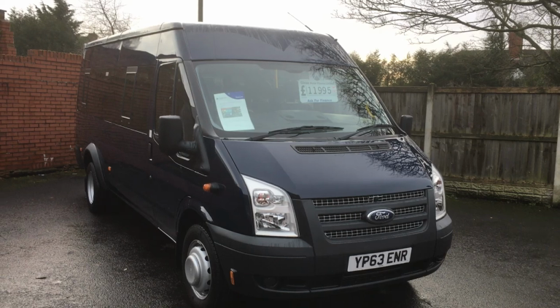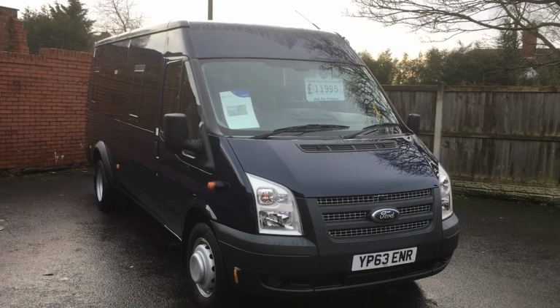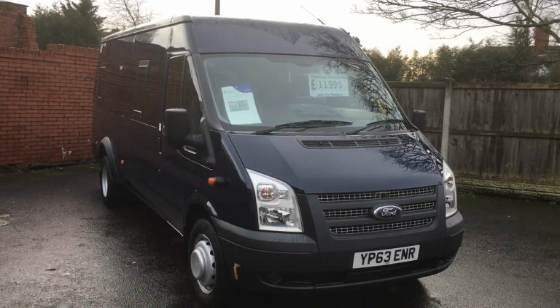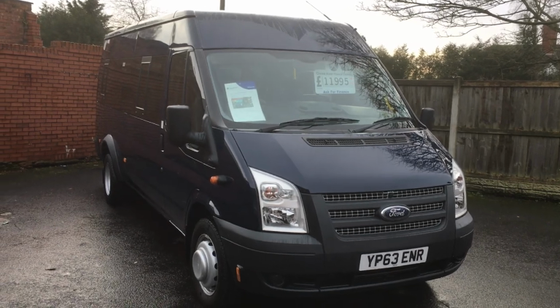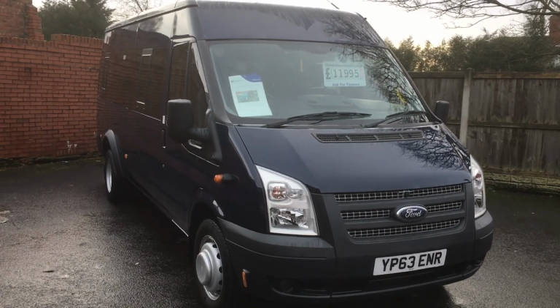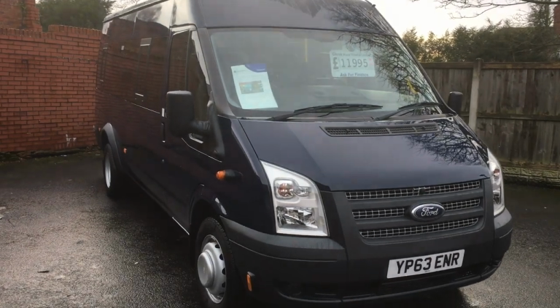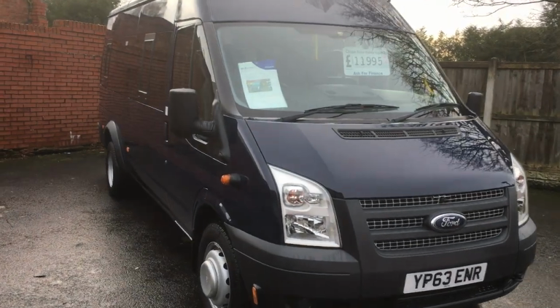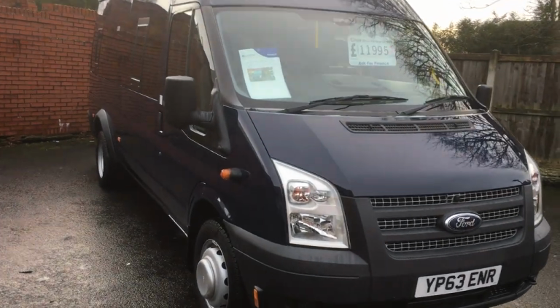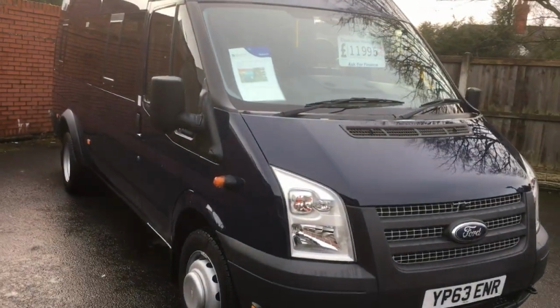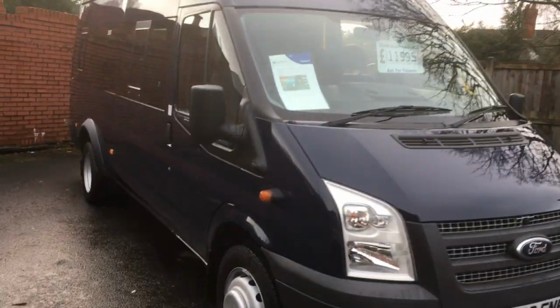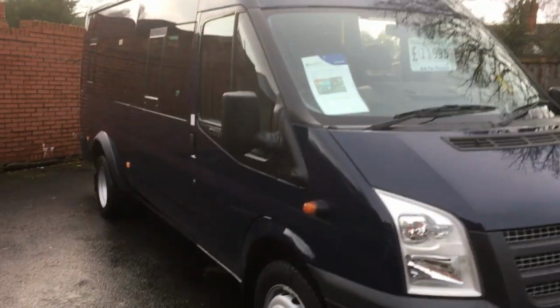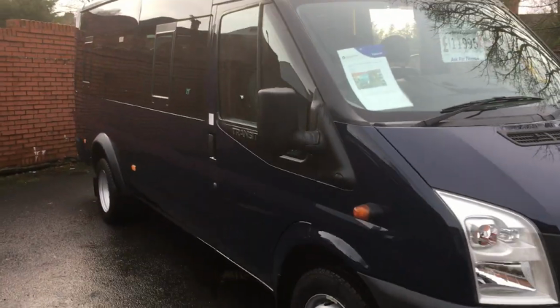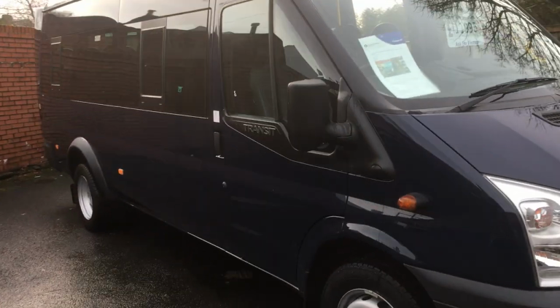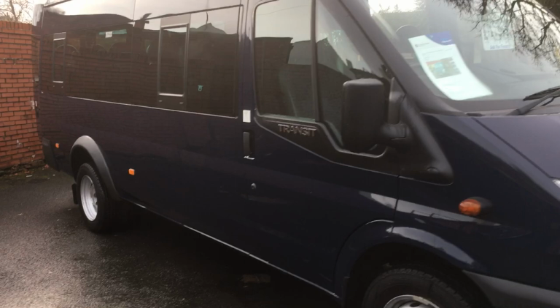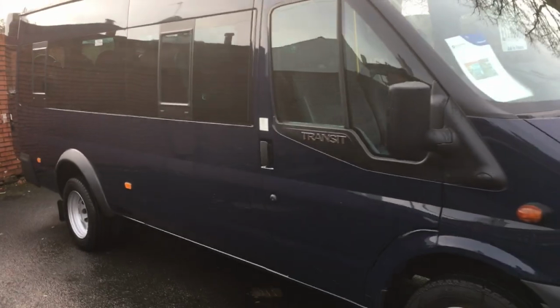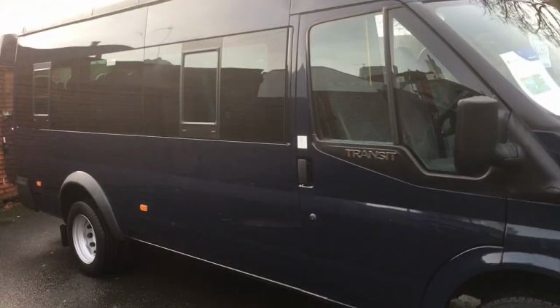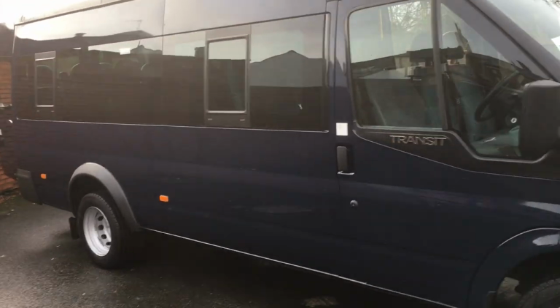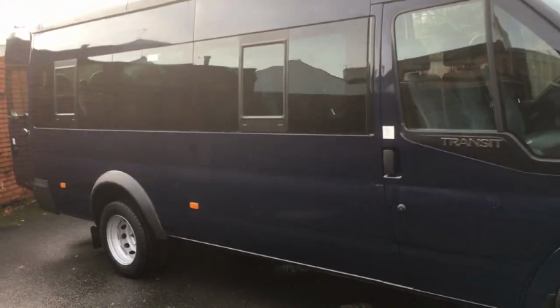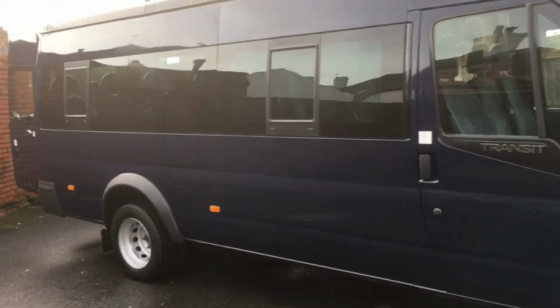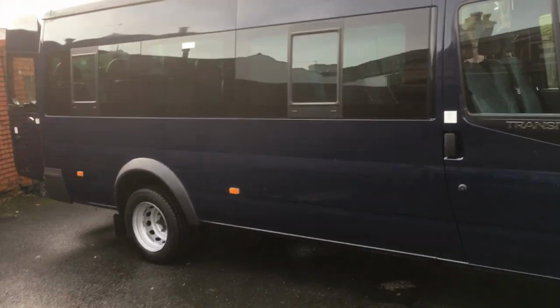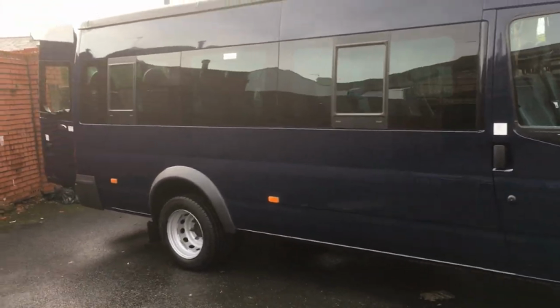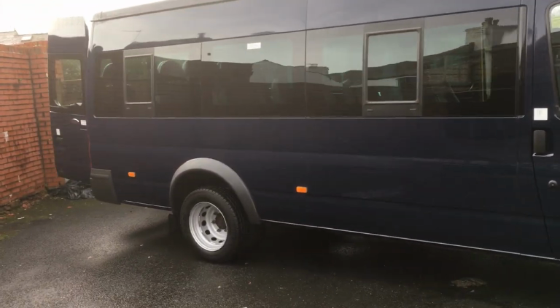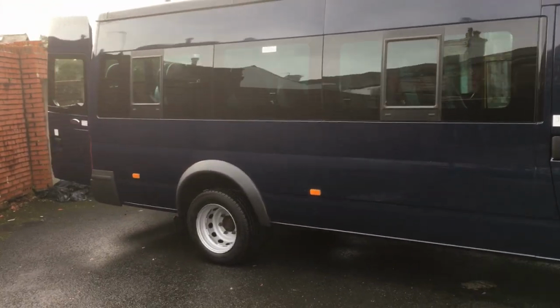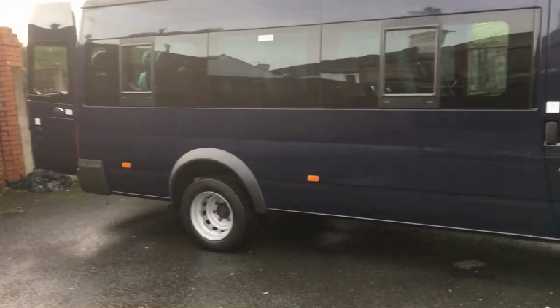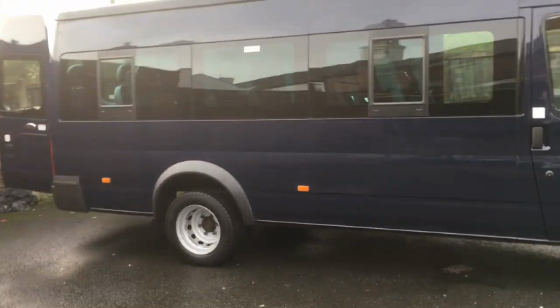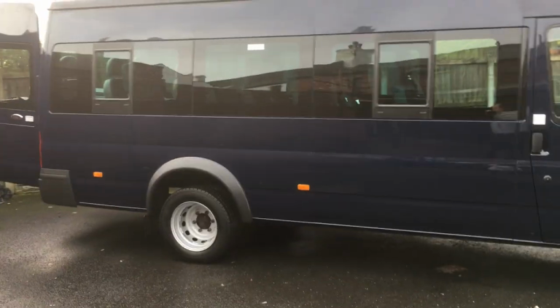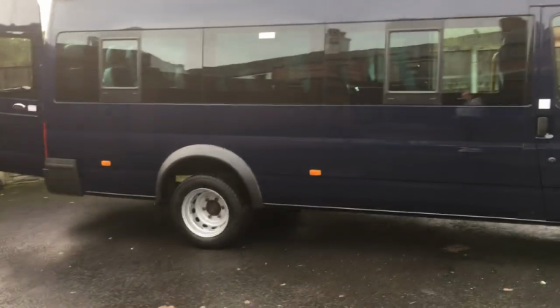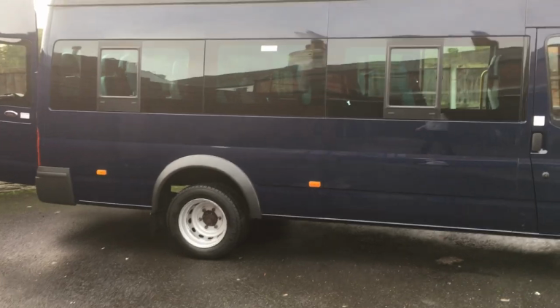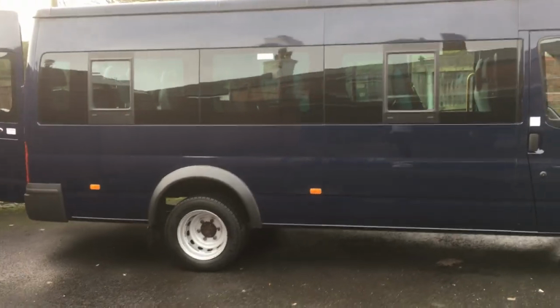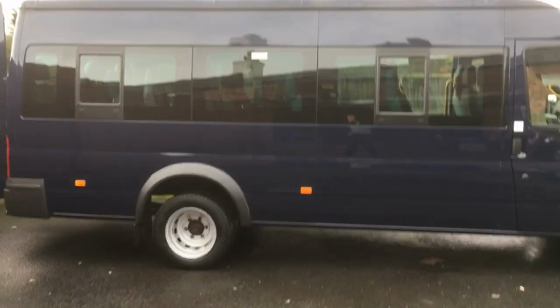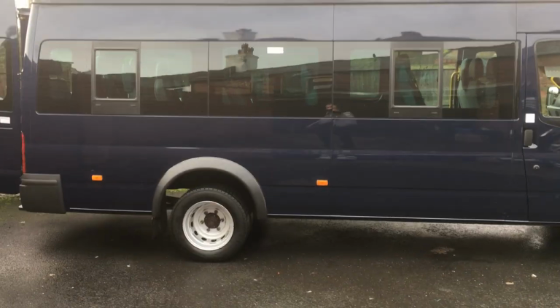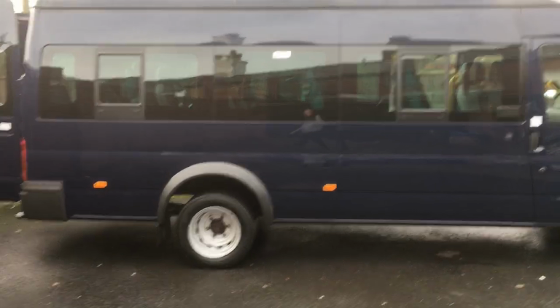Hello and welcome to Pemberton Garage. We've got something a little bit different for you today. This is a 2013 63 plate, long wheelbase, 16-seater Transit minibus — 2.2 diesel, 6-speed manual.